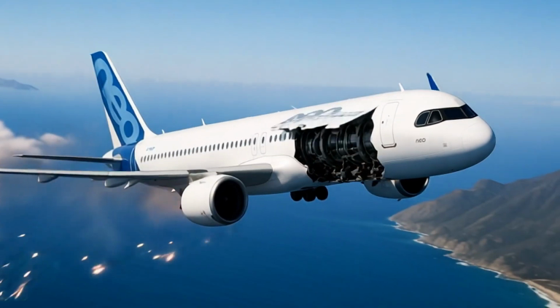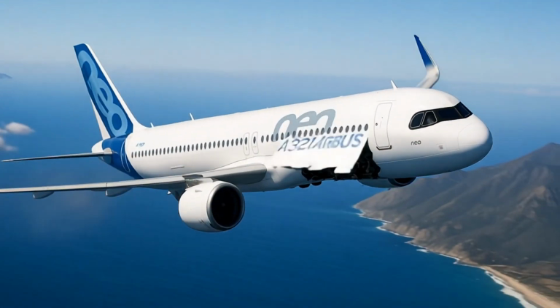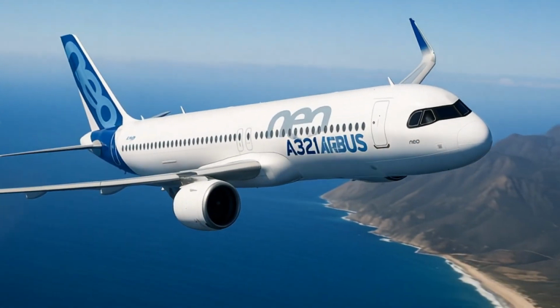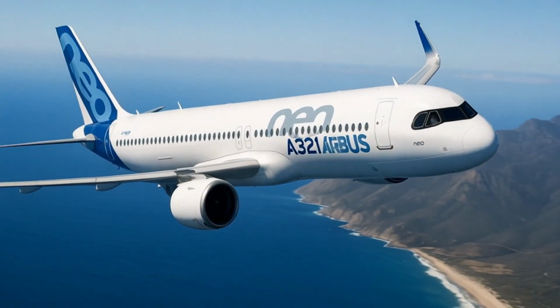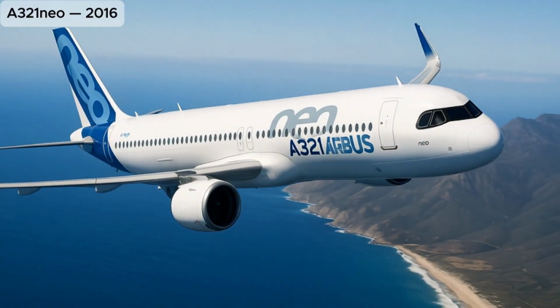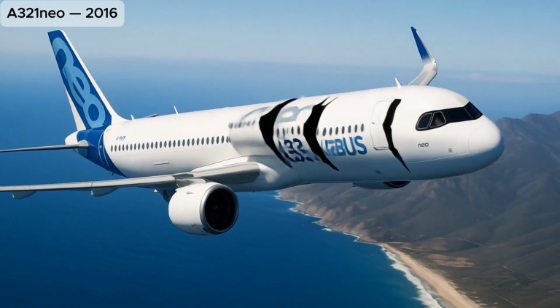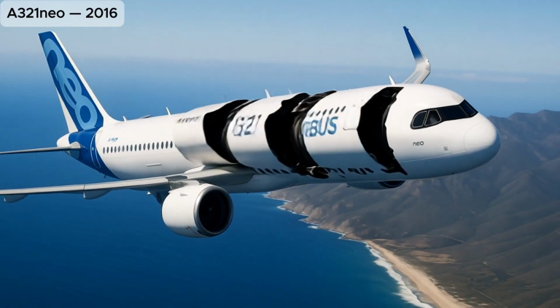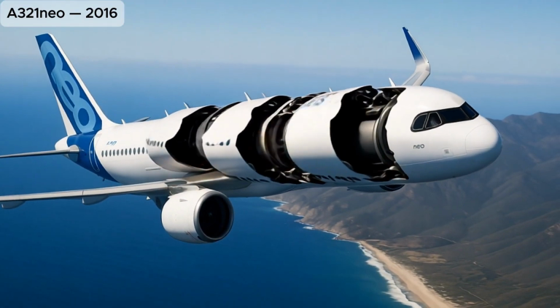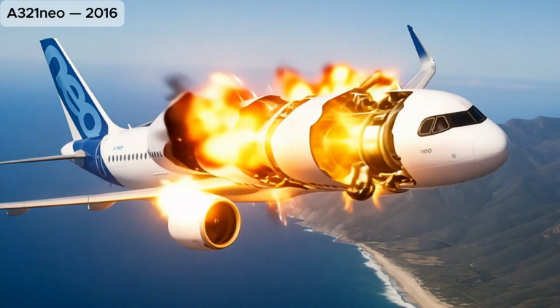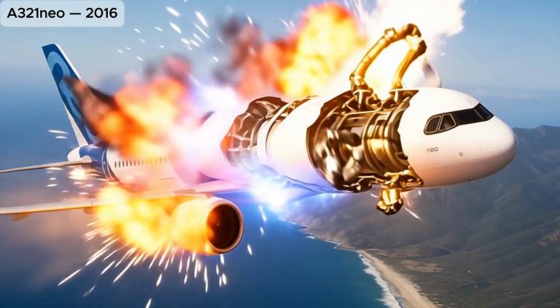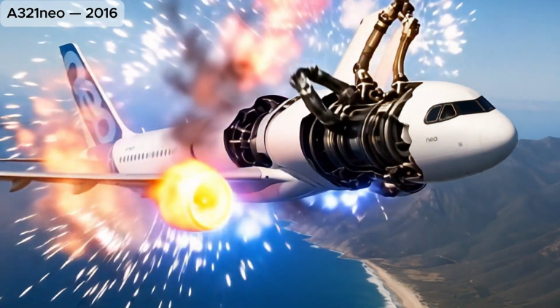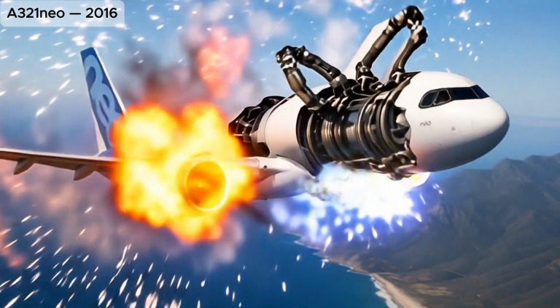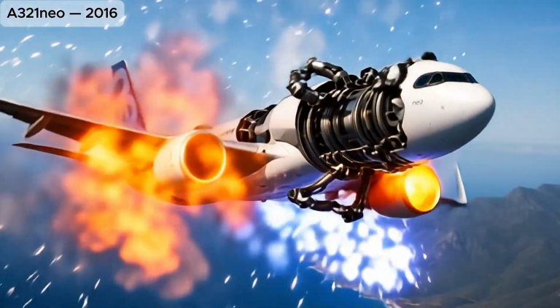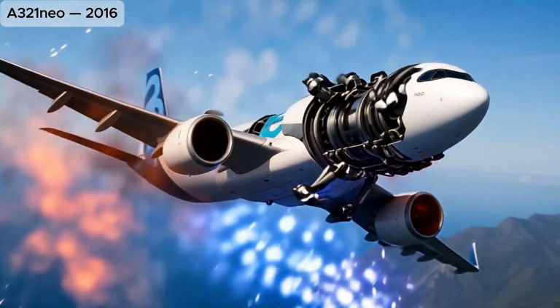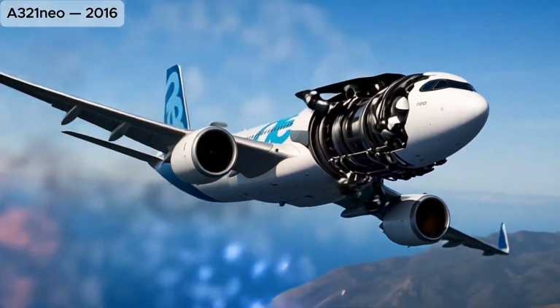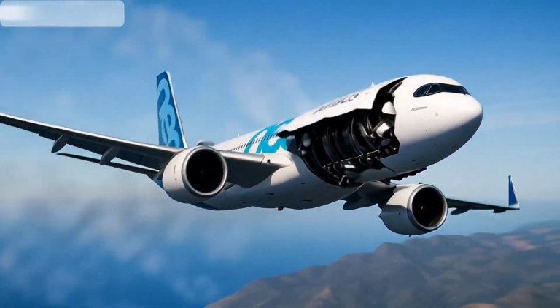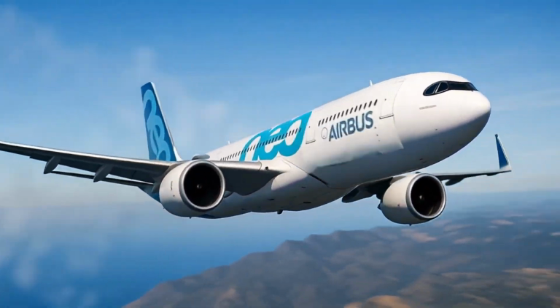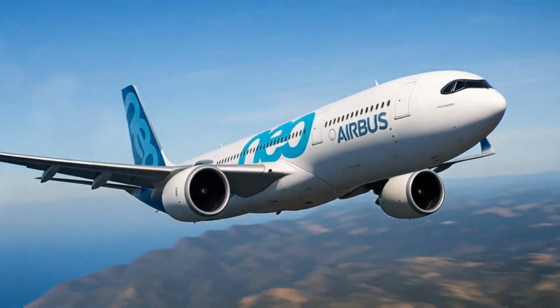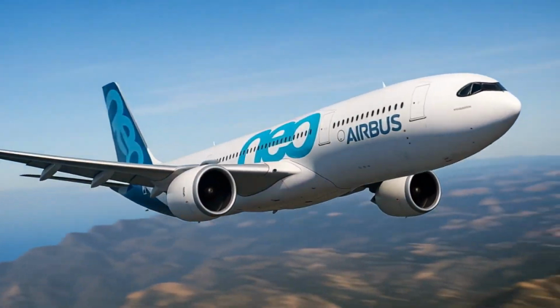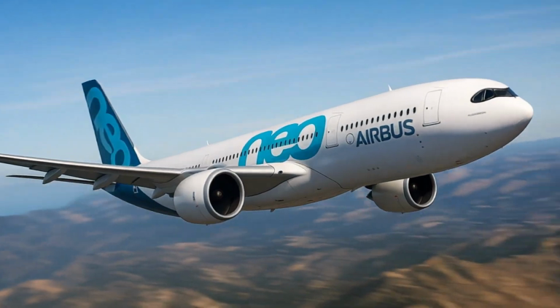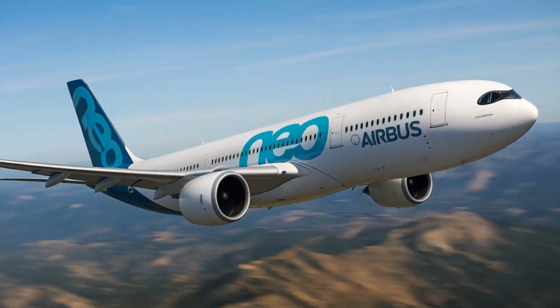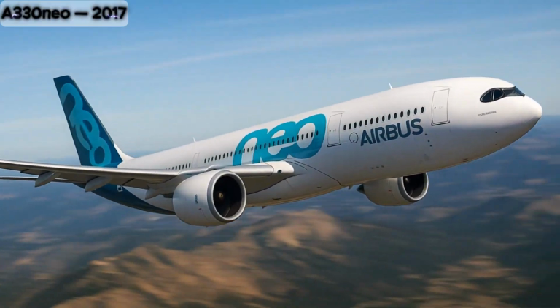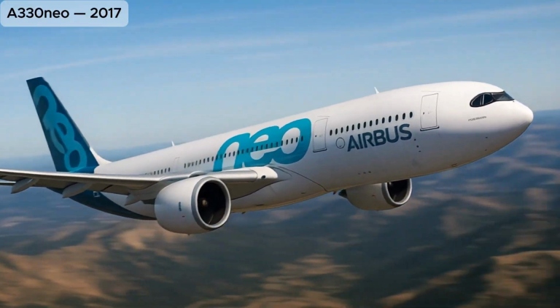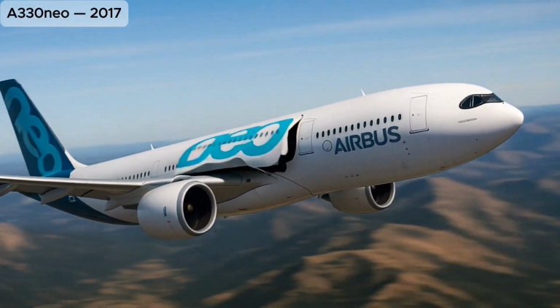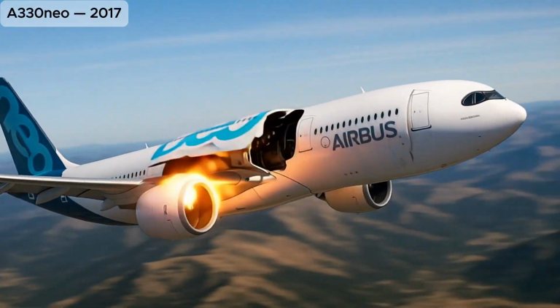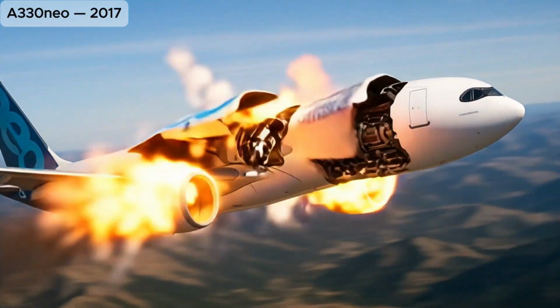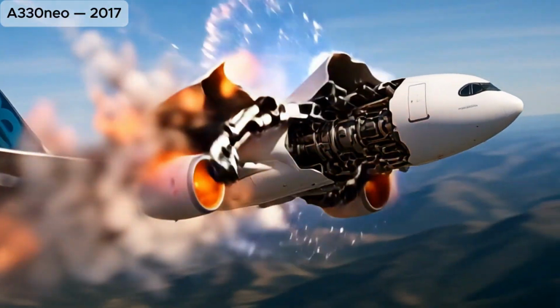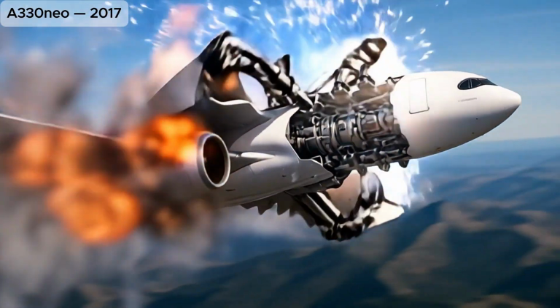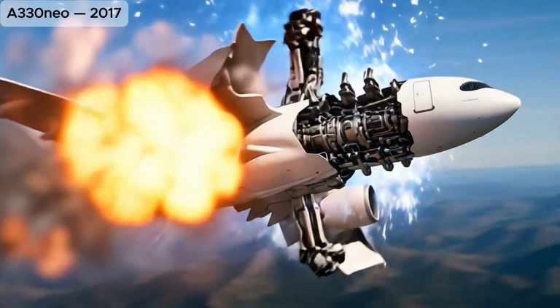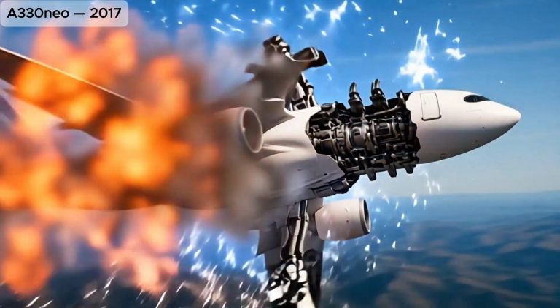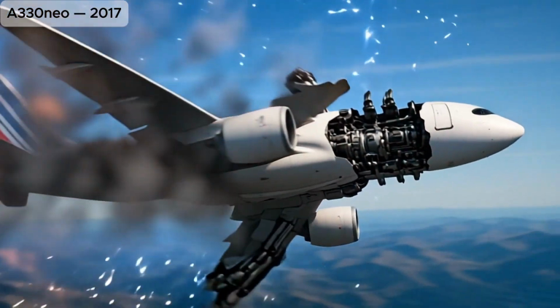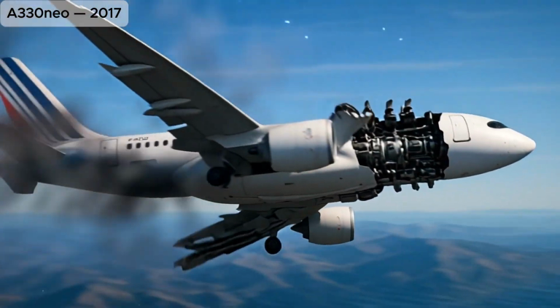A321-neo, an upgraded A321 with new engines and extended range for transcontinental flights. A330-neo, a modernized A330 with new engines and improved aerodynamics for better performance.